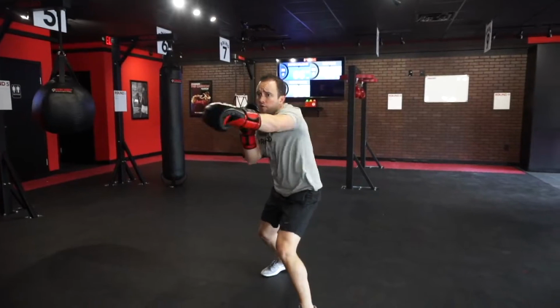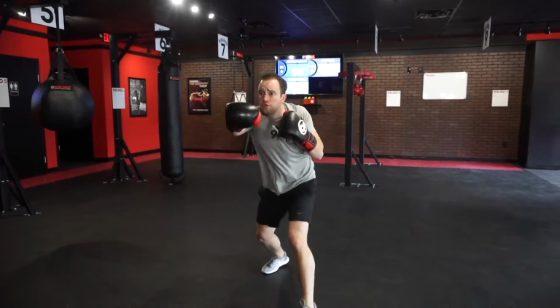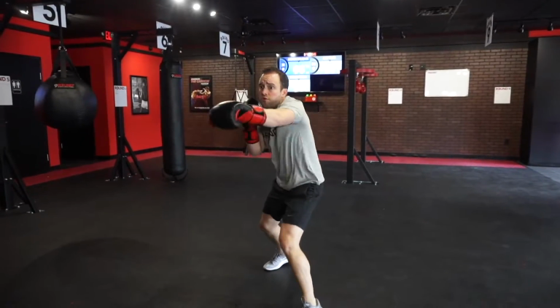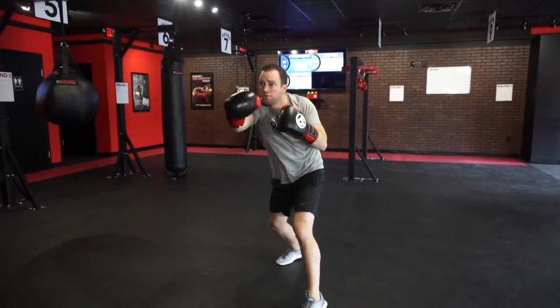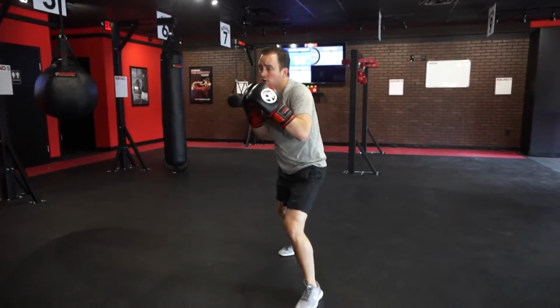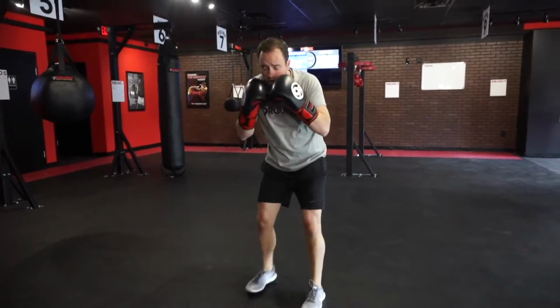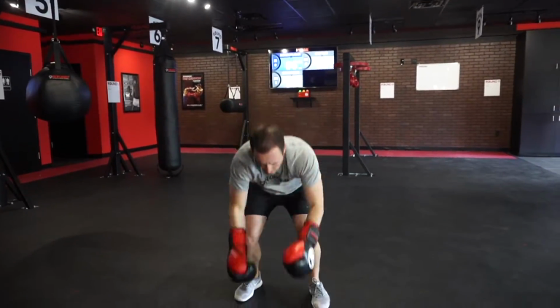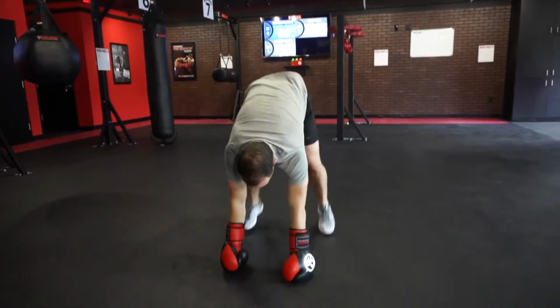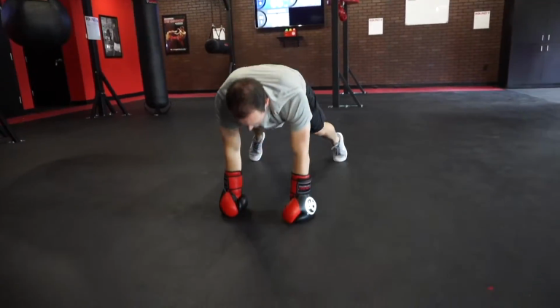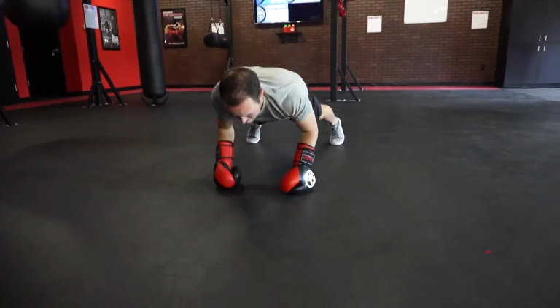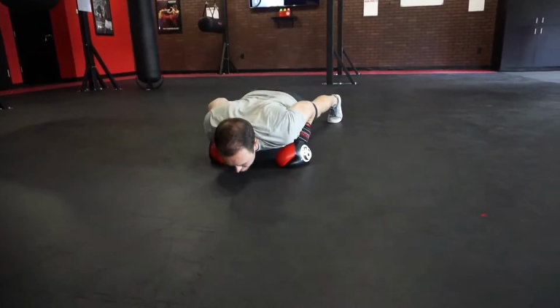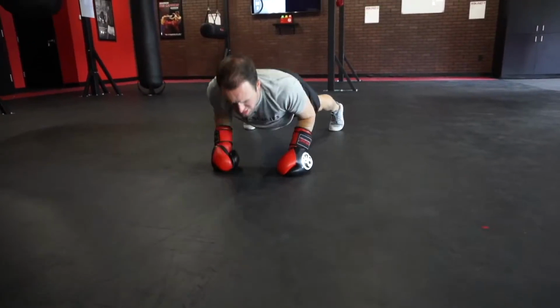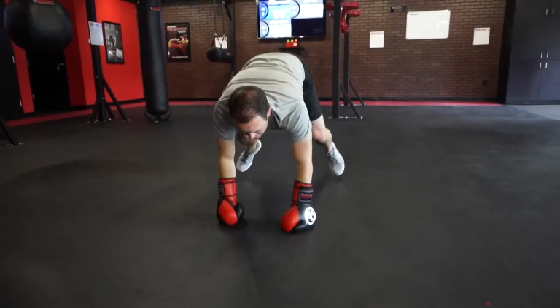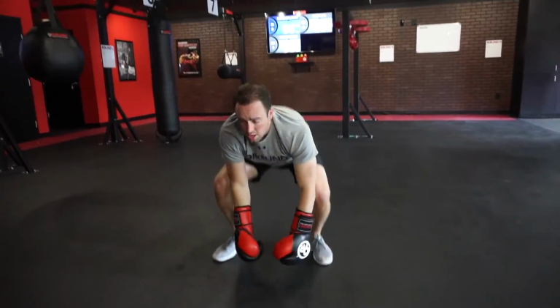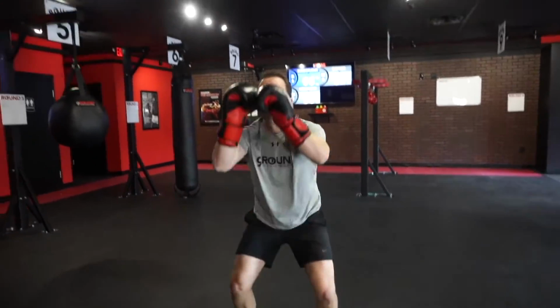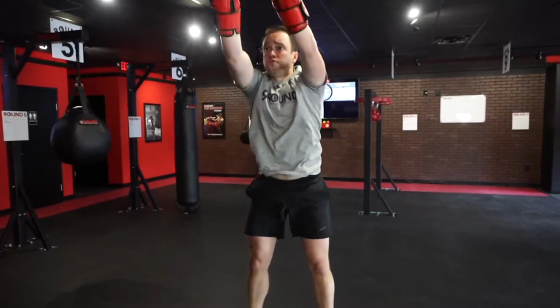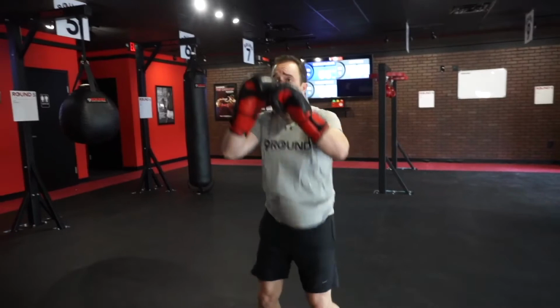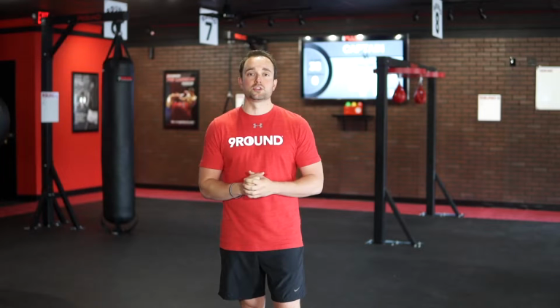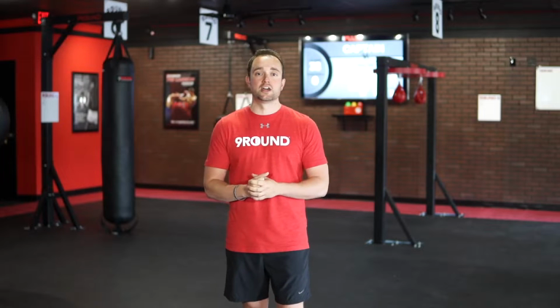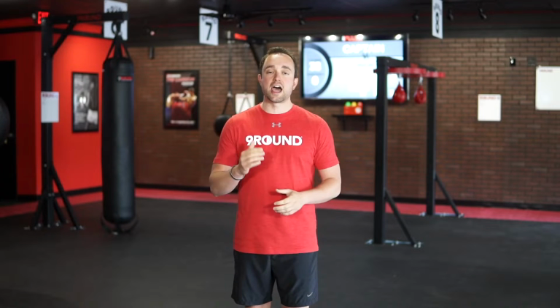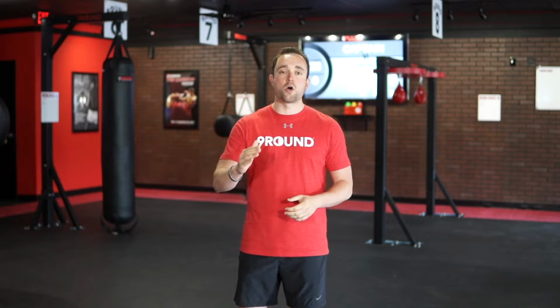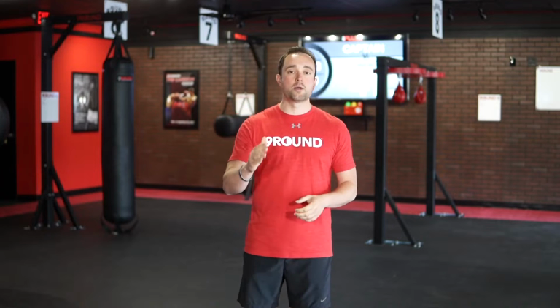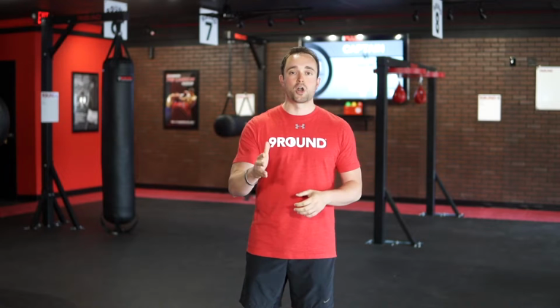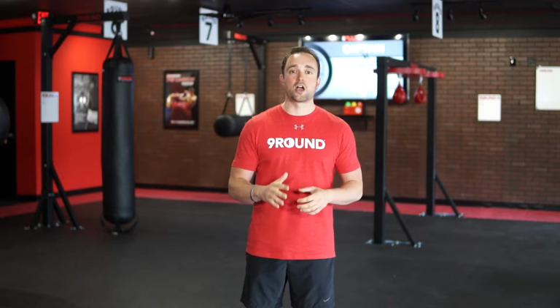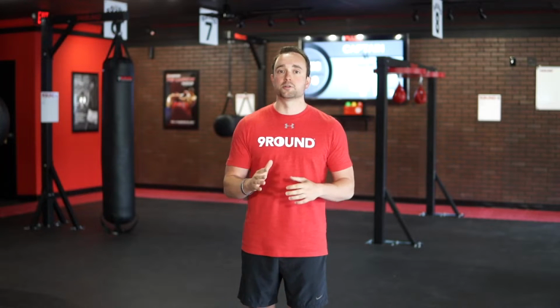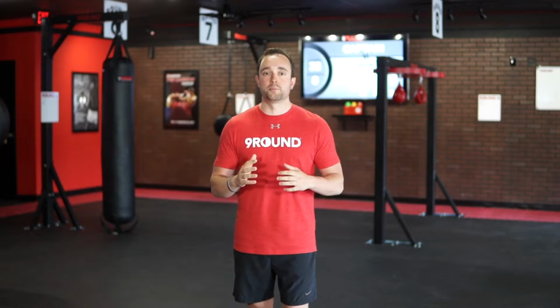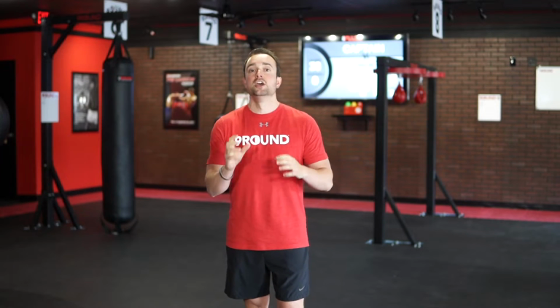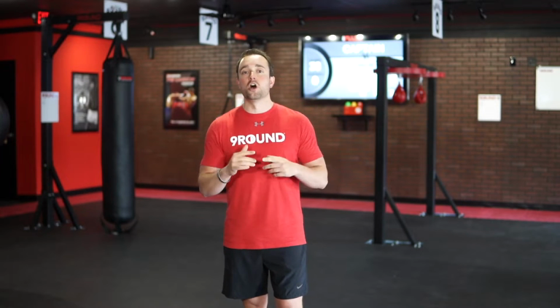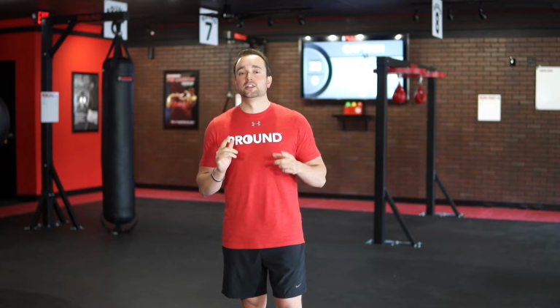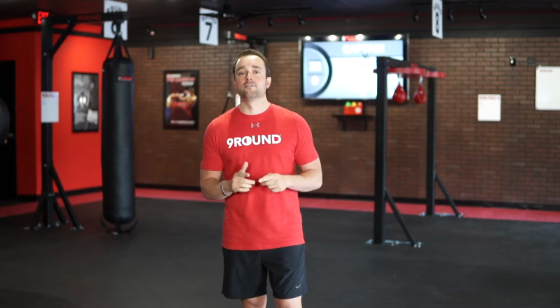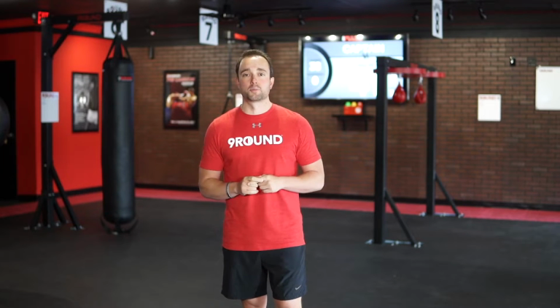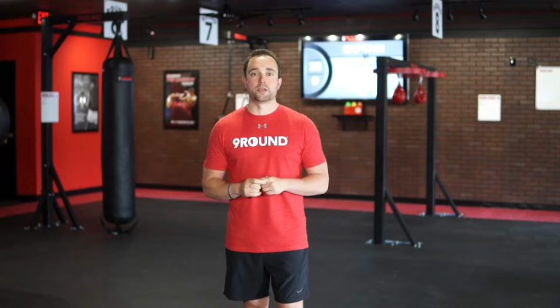Then for the burpee, make sure that you're getting that push-up — getting down nice and low, you come up, you jump, reach for the ceiling, and knock out one perfect awesome burpee. You know we love those burpees.